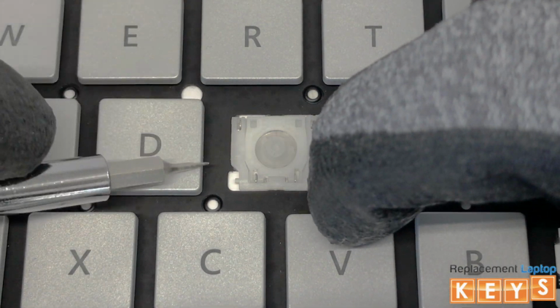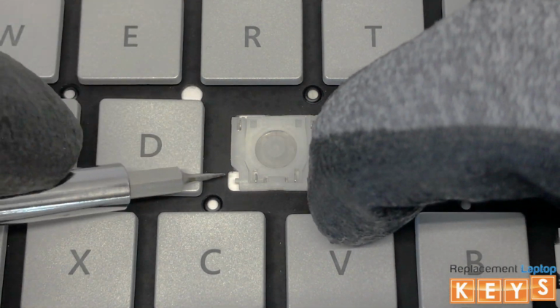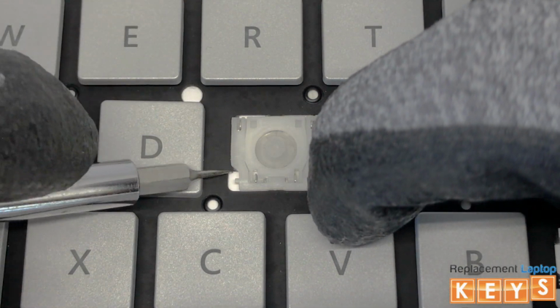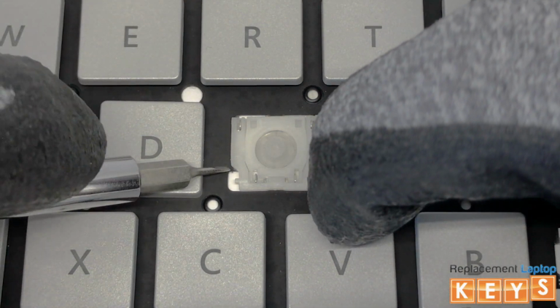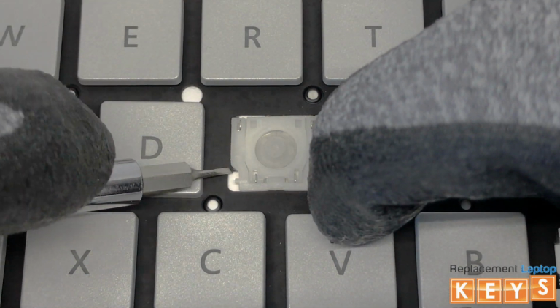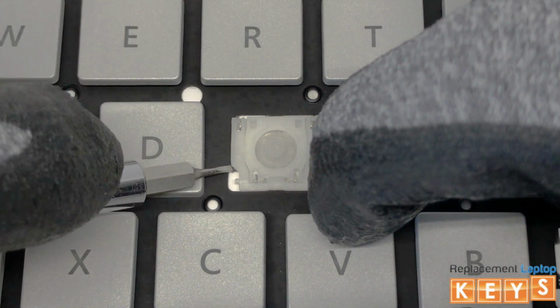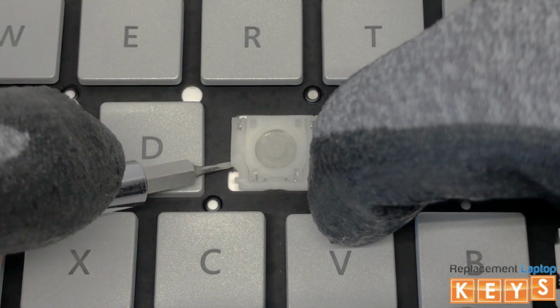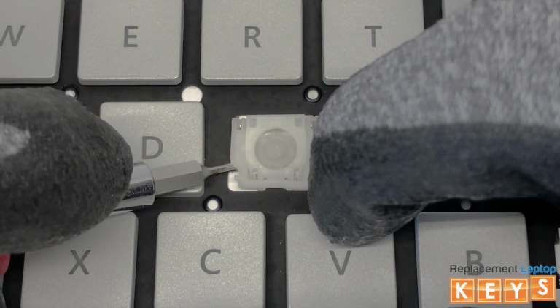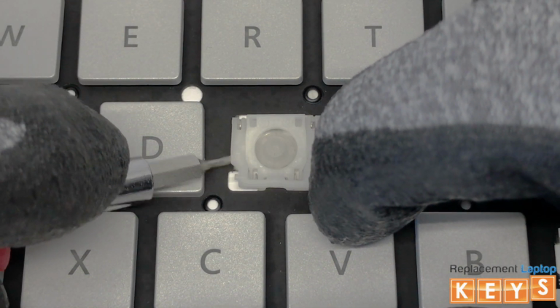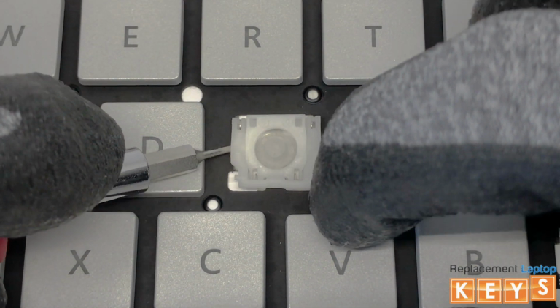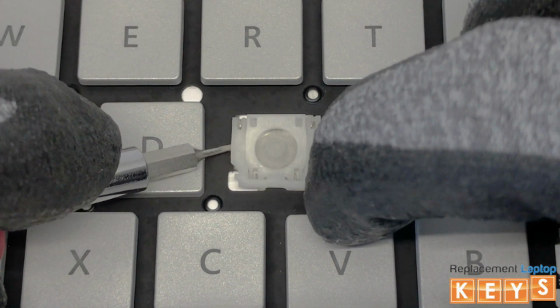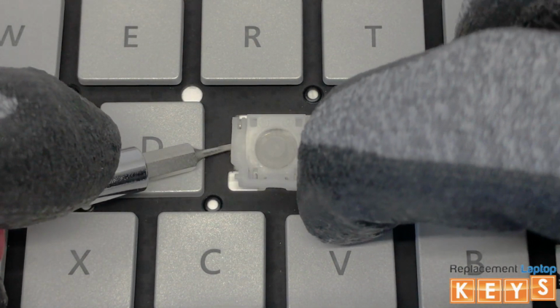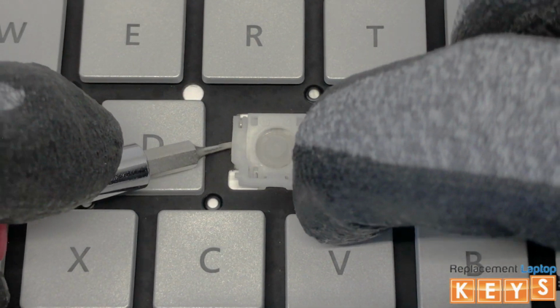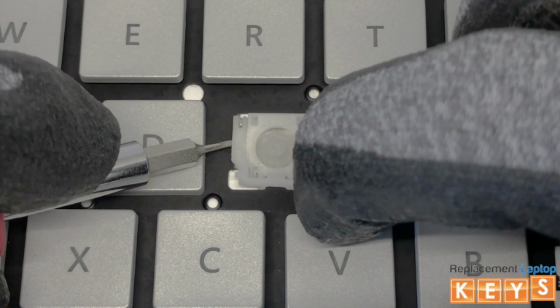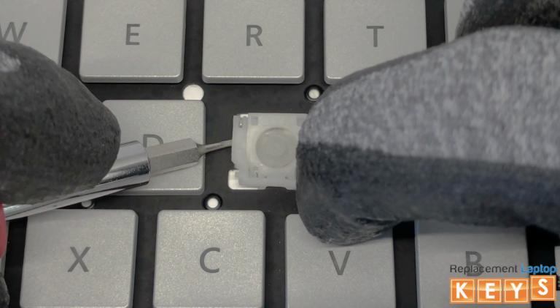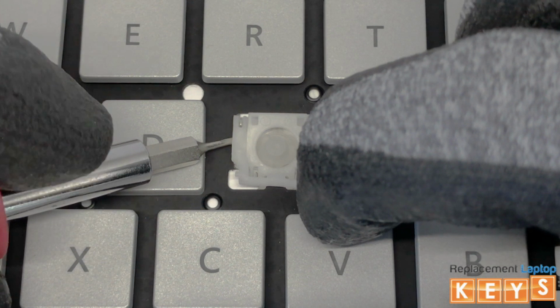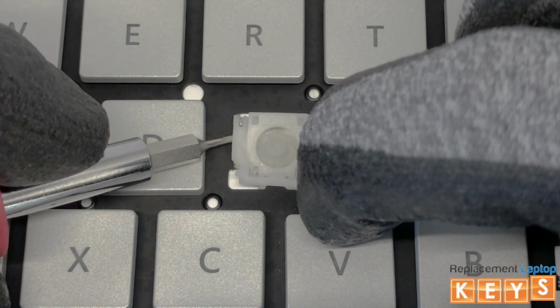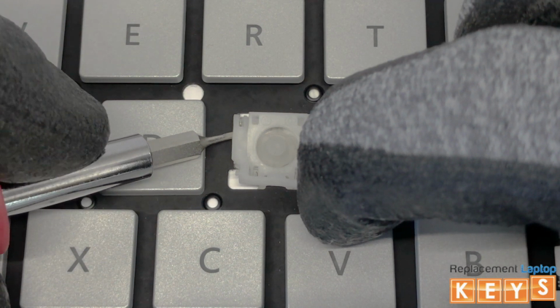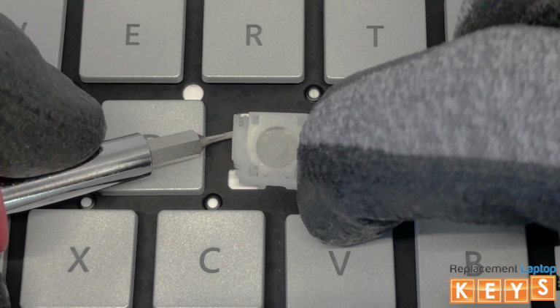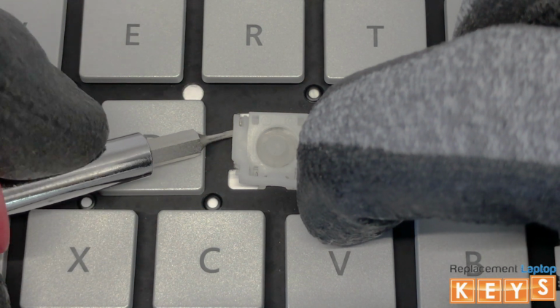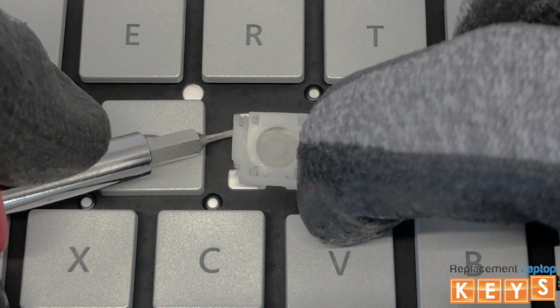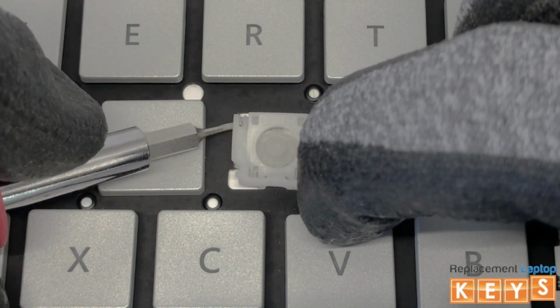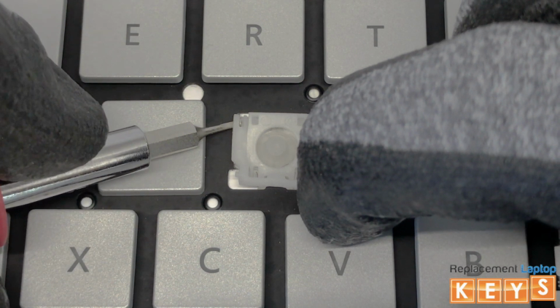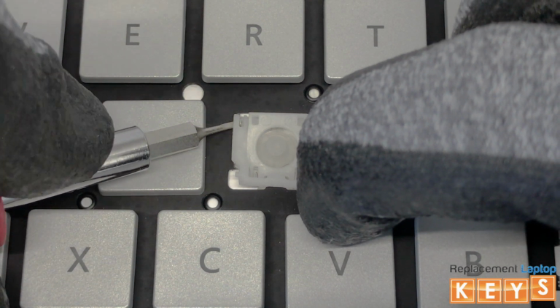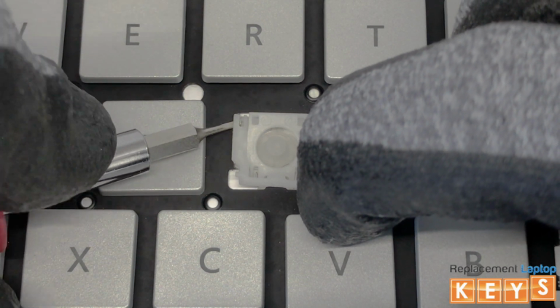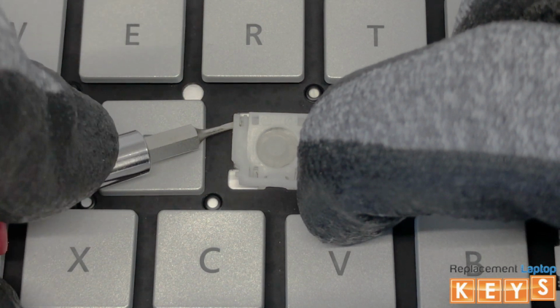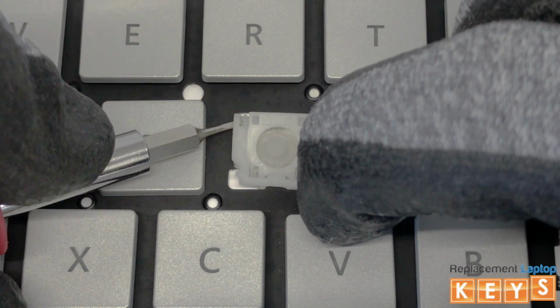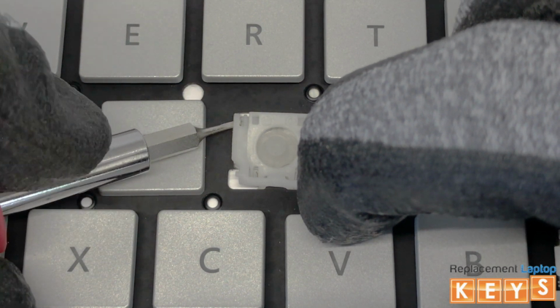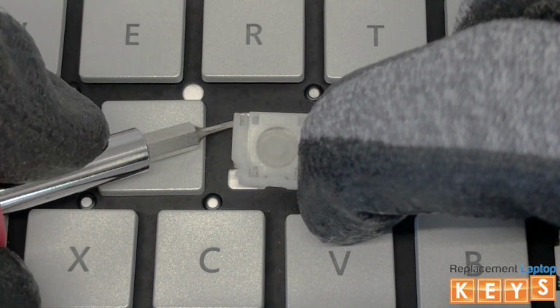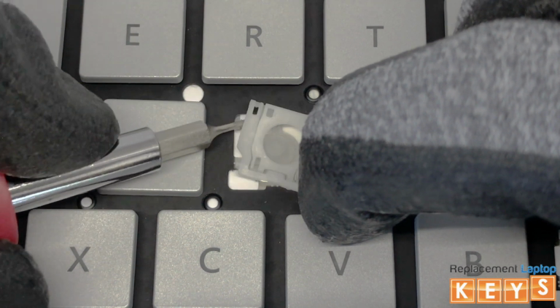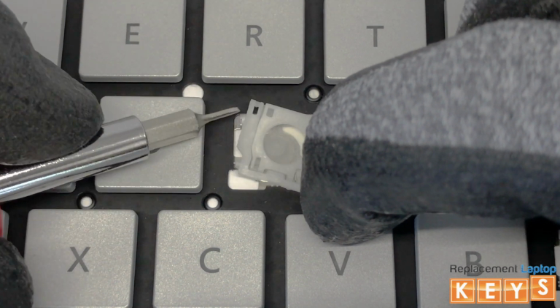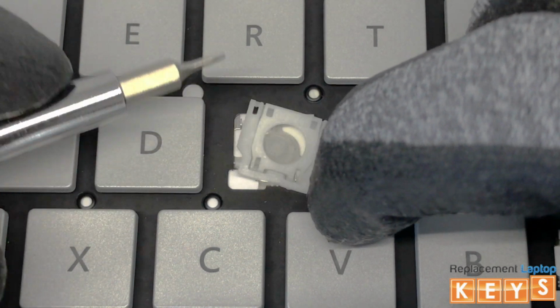Do the same for the top left mount. This should release the pressure from the two bottom inner hinges so that you will be able to slide it from underneath the remaining two bottom mounts.